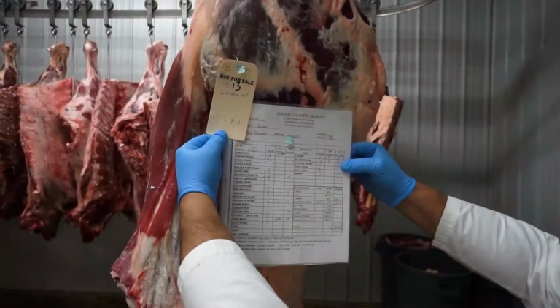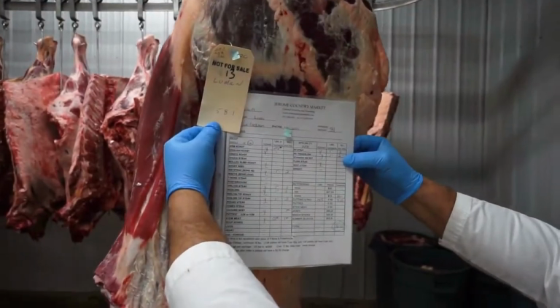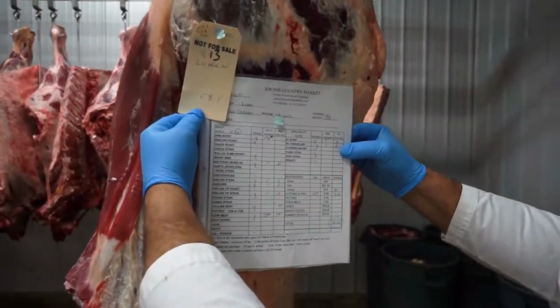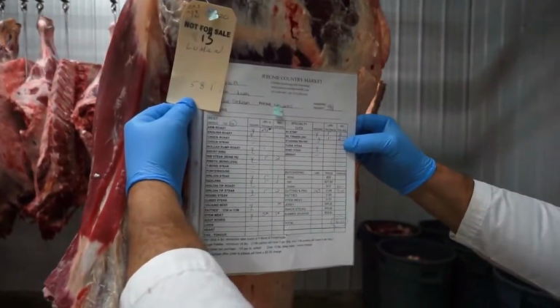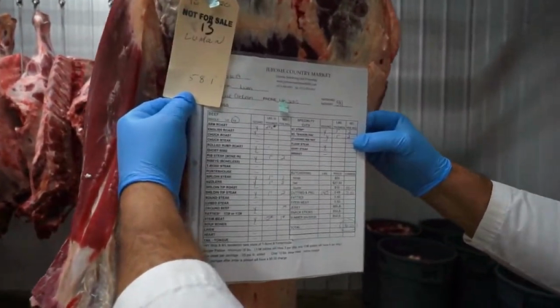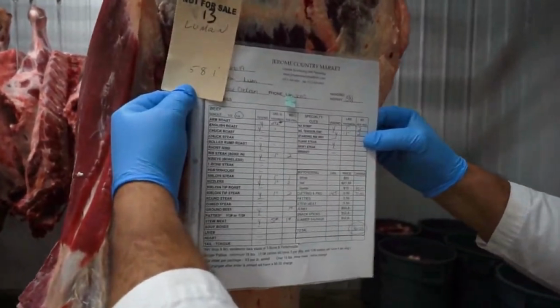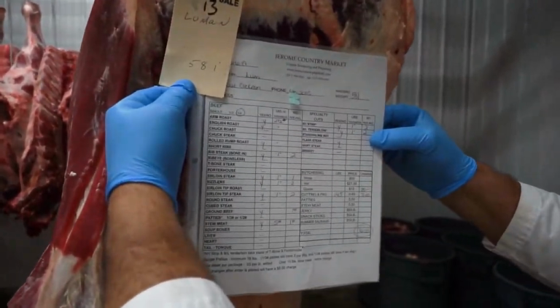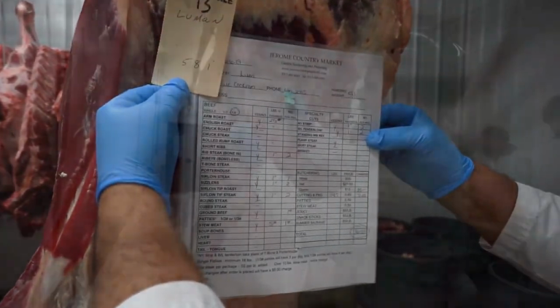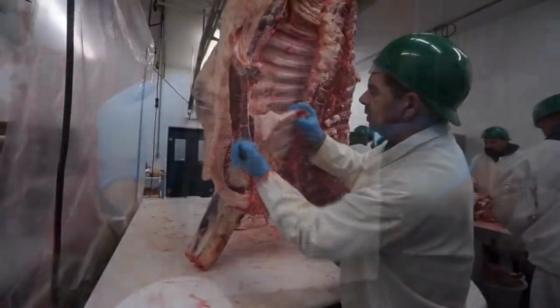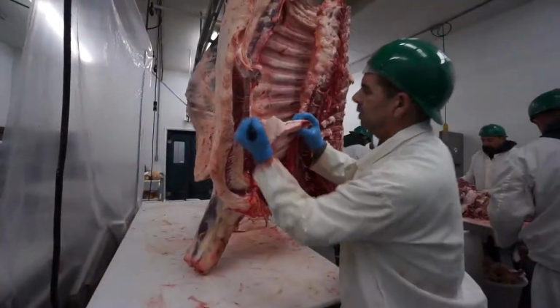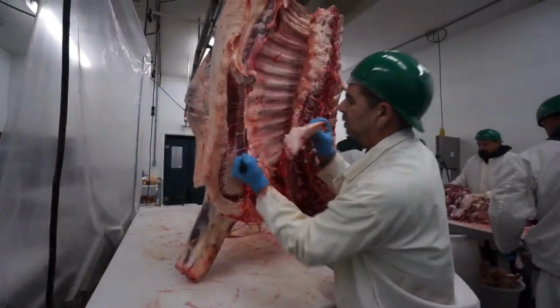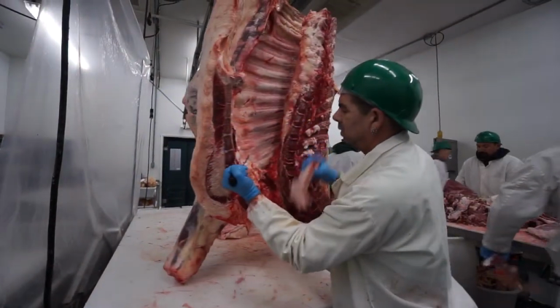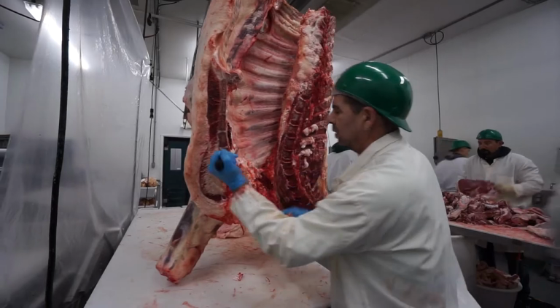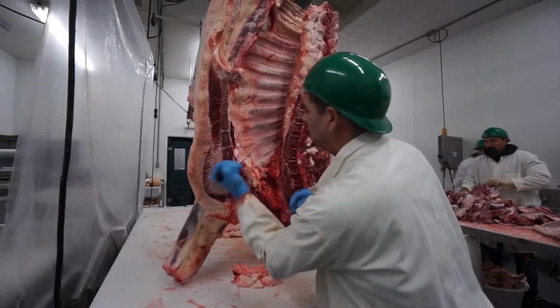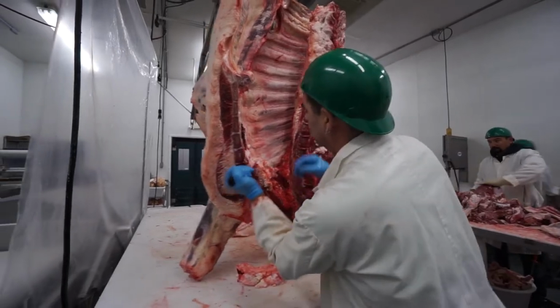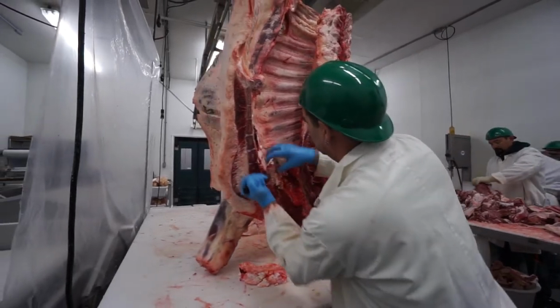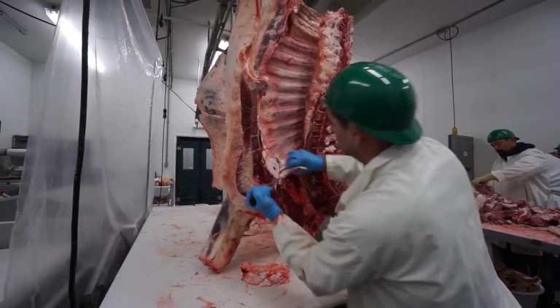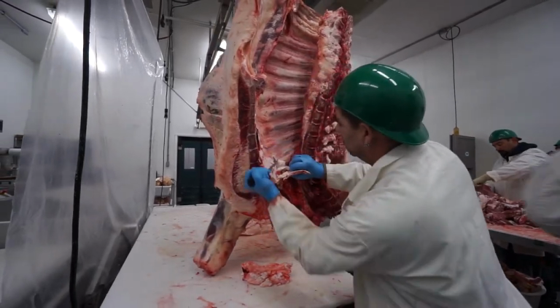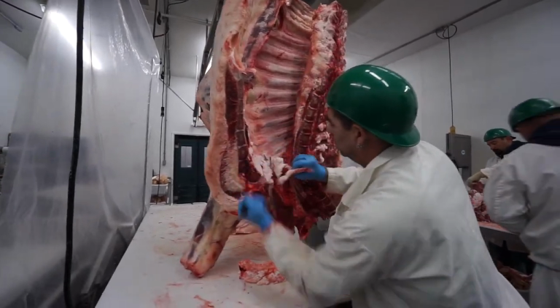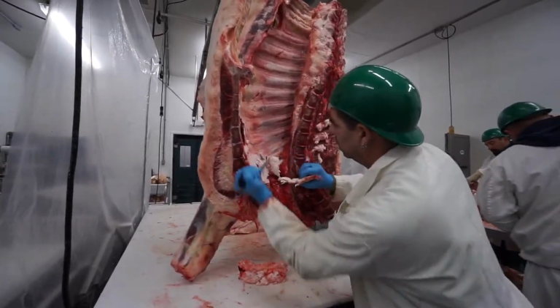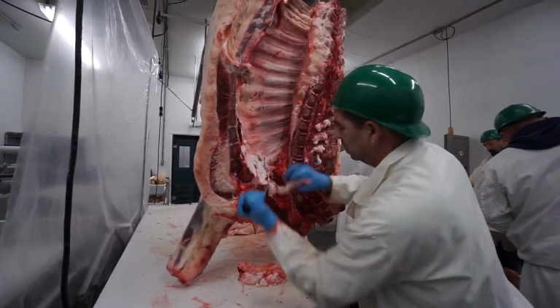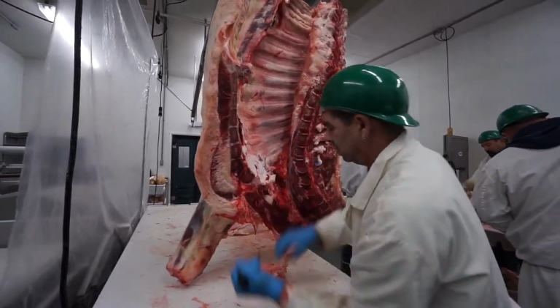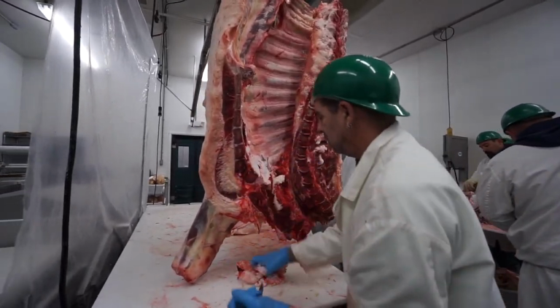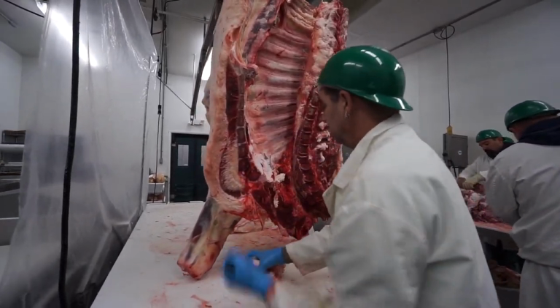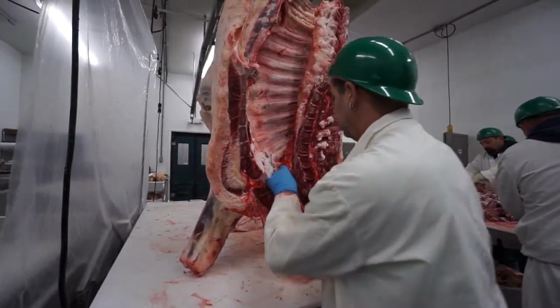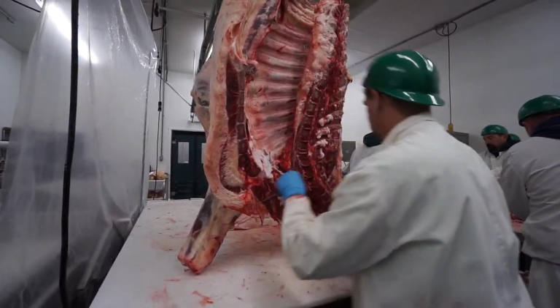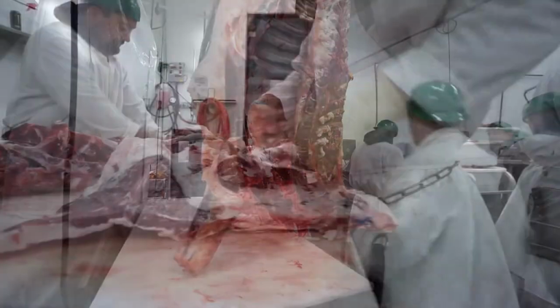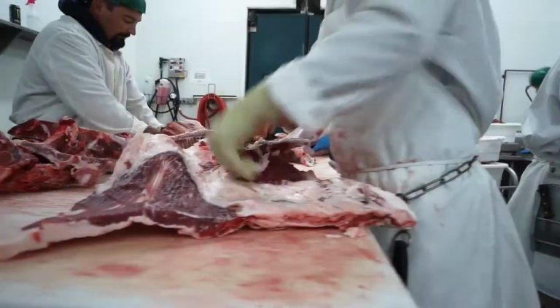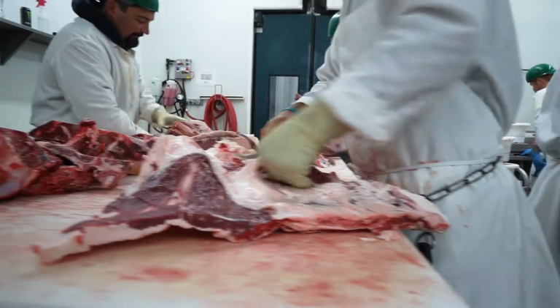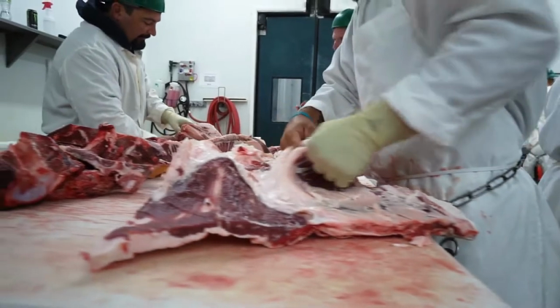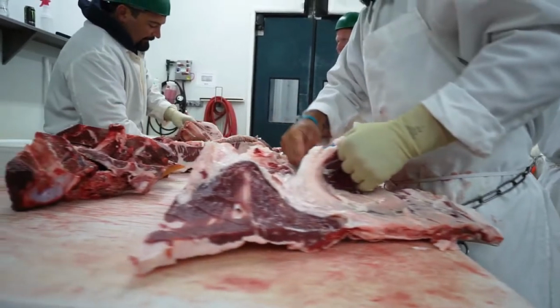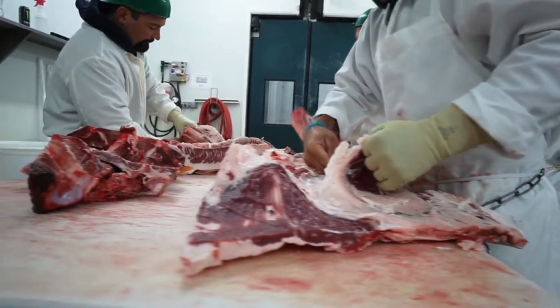Before heading to the sawman, each carcass is once again ID'd to guarantee it's labeled correctly with the proper owner's name, weight, tag number, and attached cutting order.